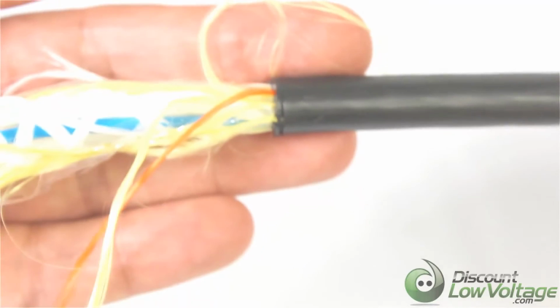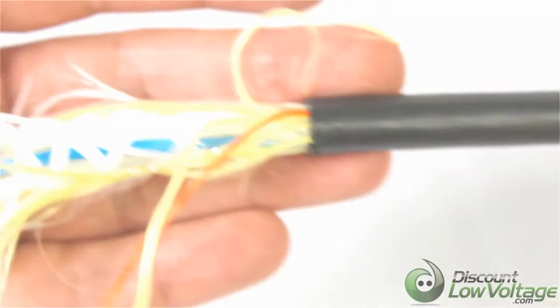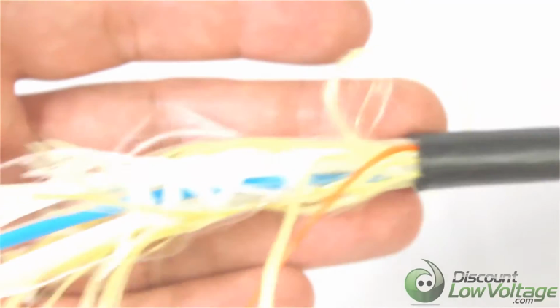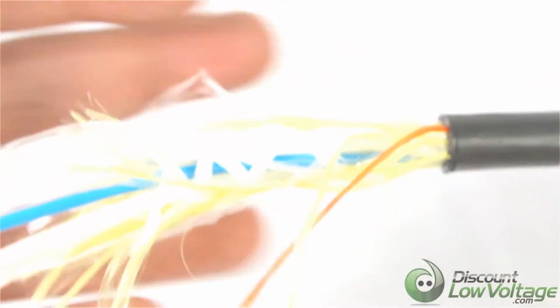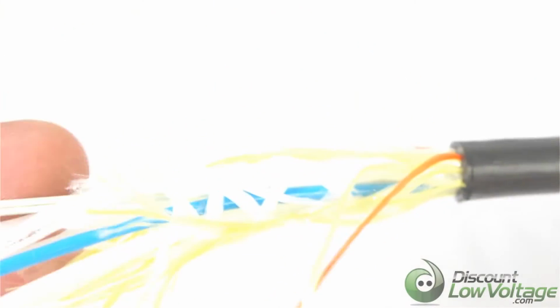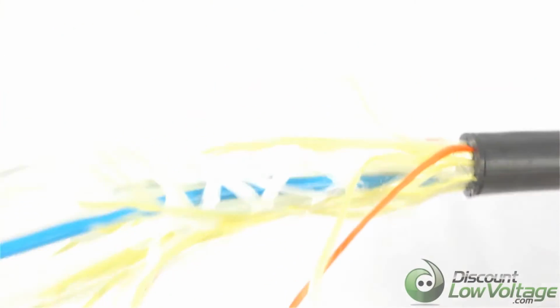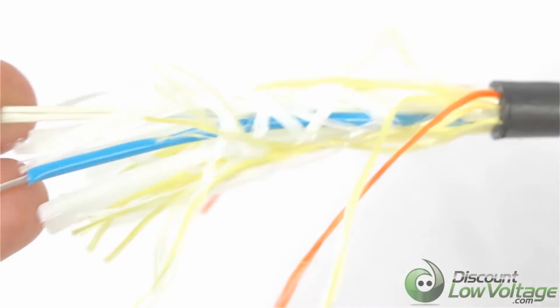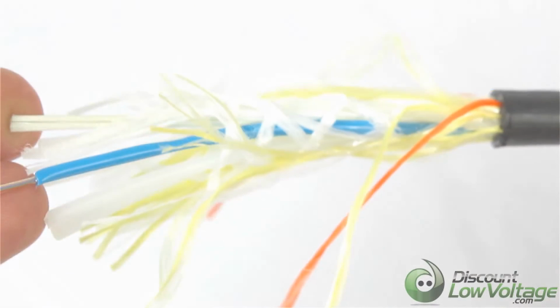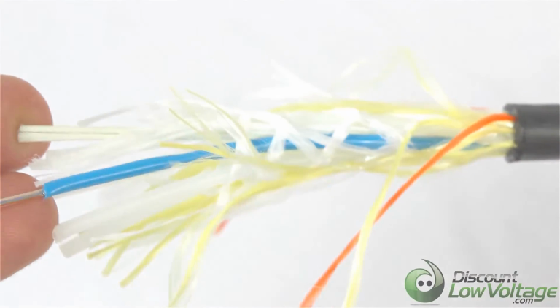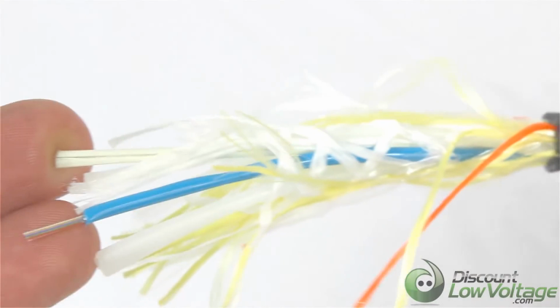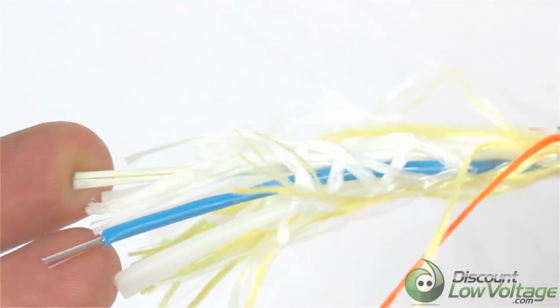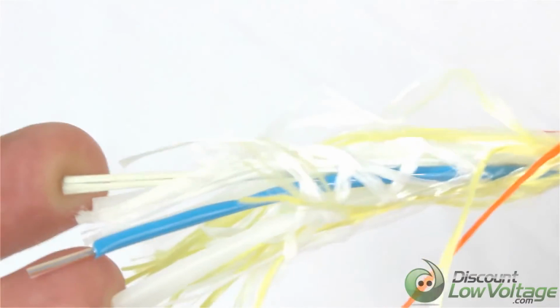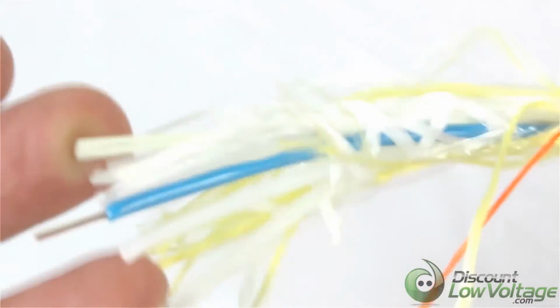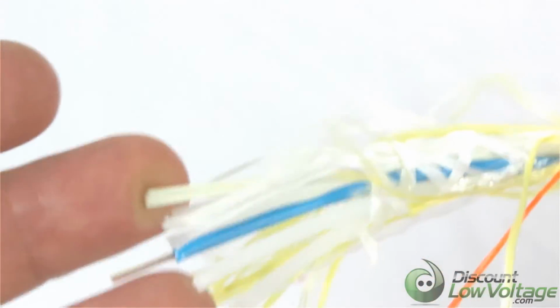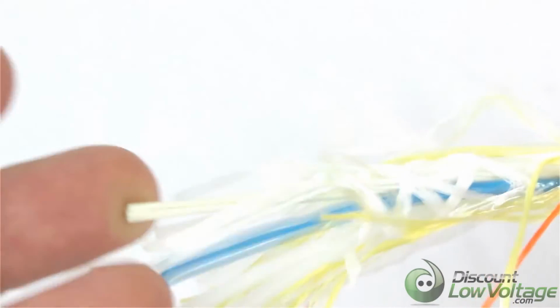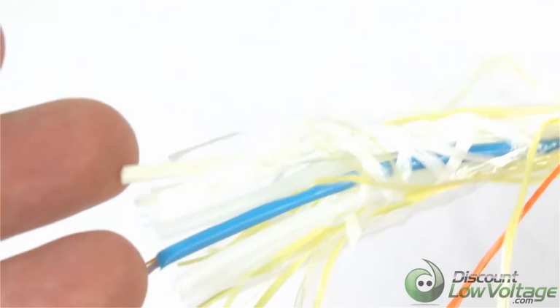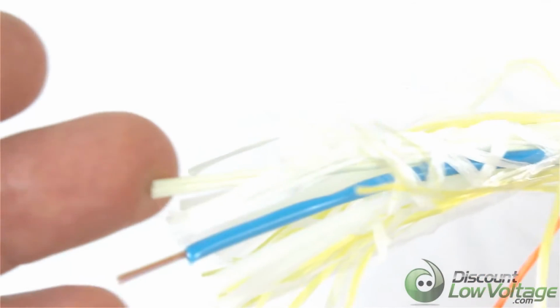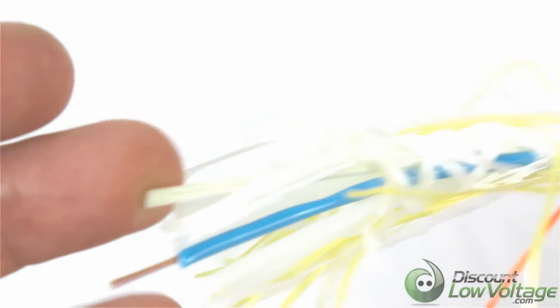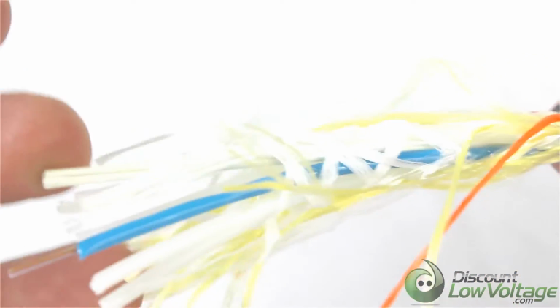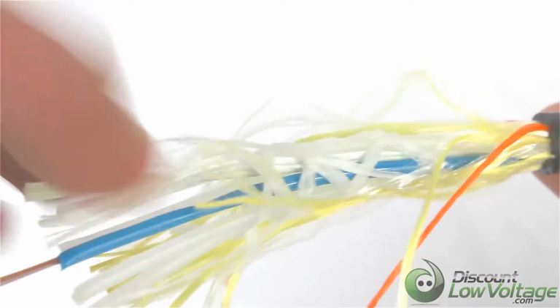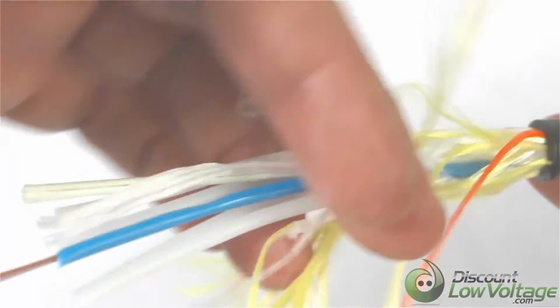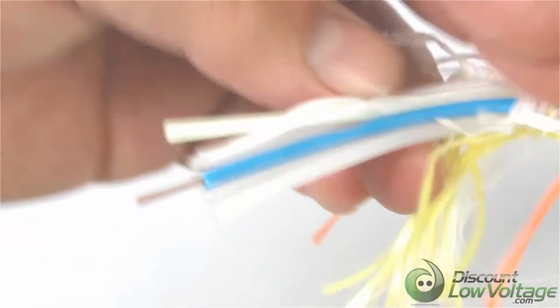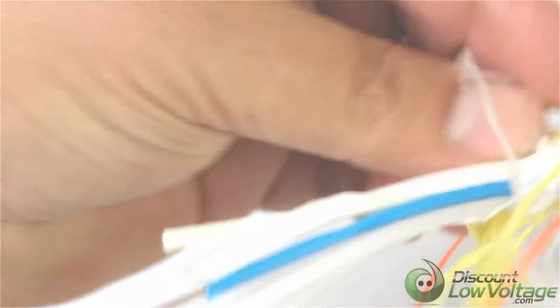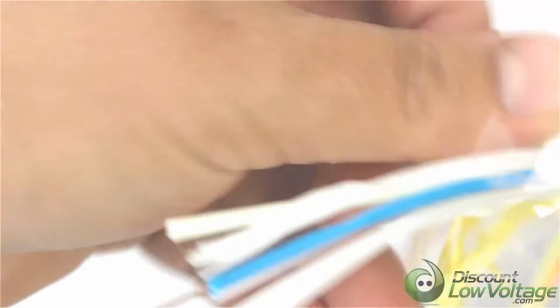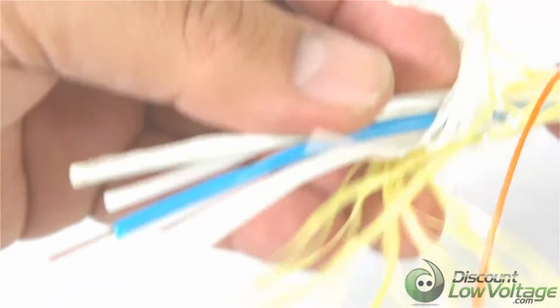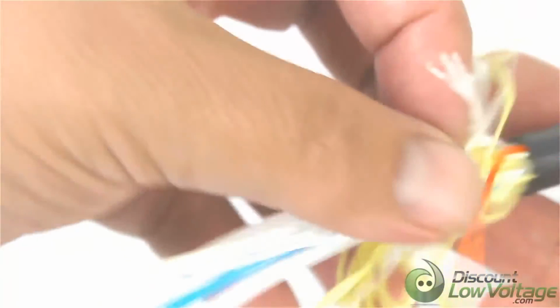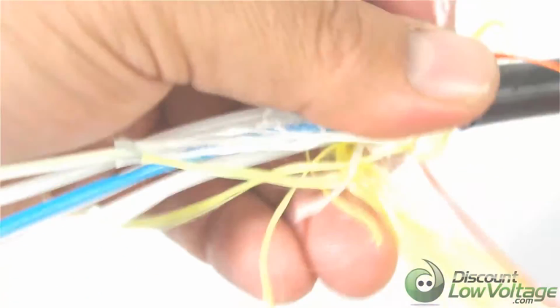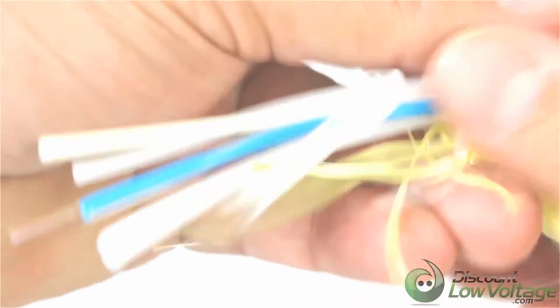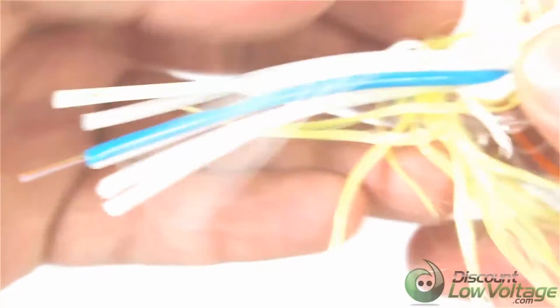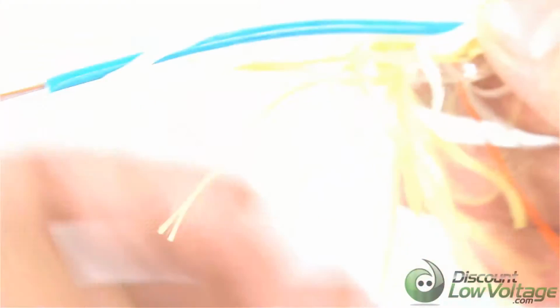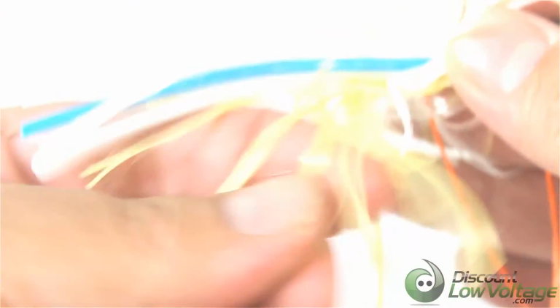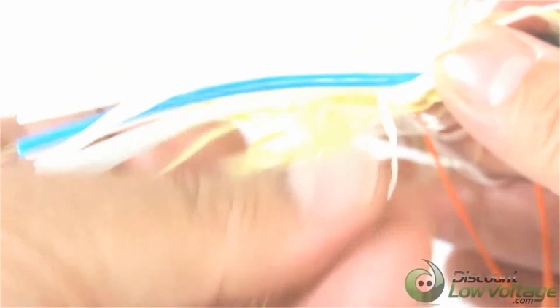The lifetime expectancy on a lot of these outdoor cables — from what I've heard from different manufacturers — is around 30 years, so this should really take care of your needs for a long time.